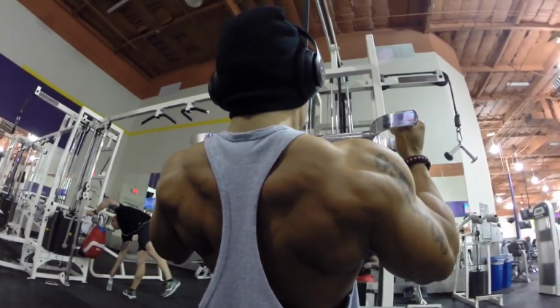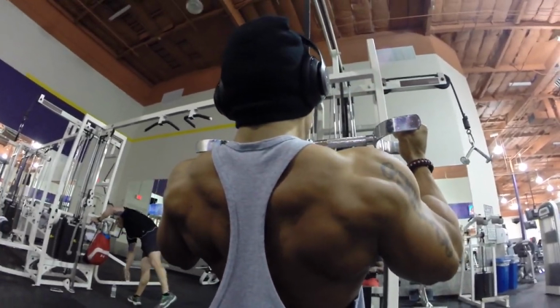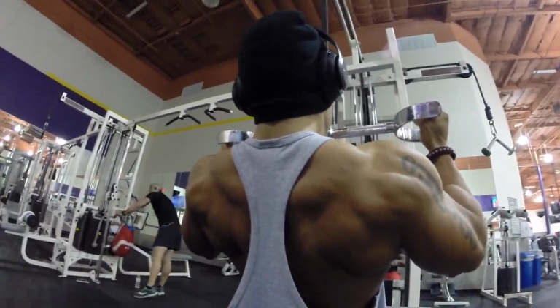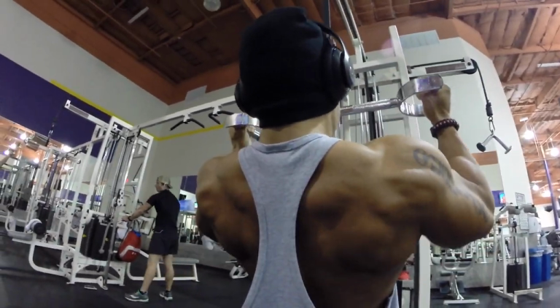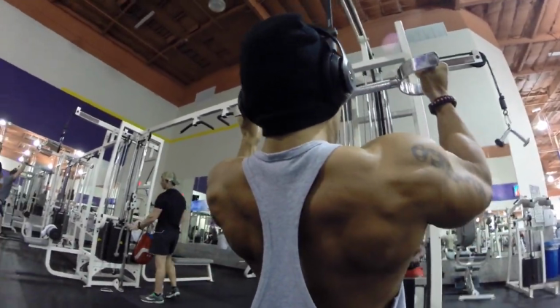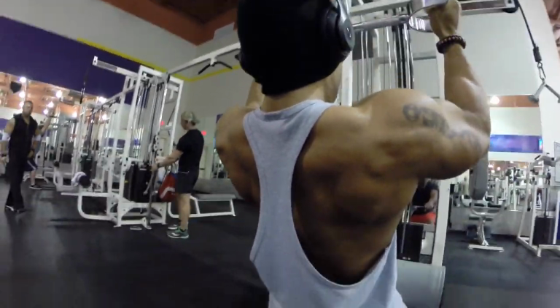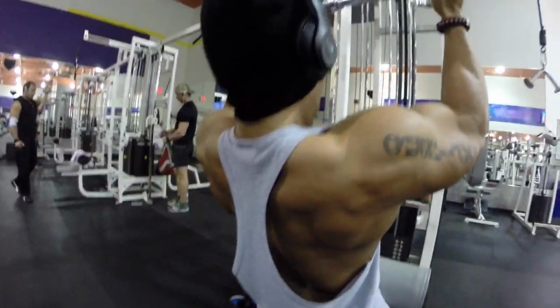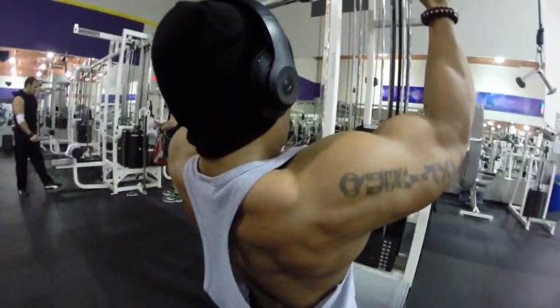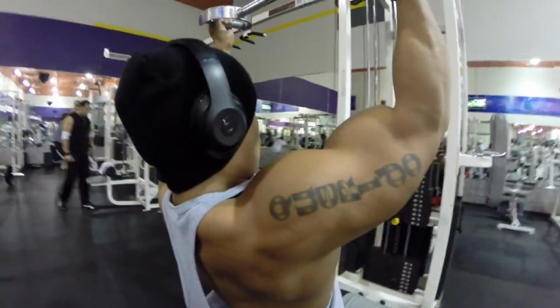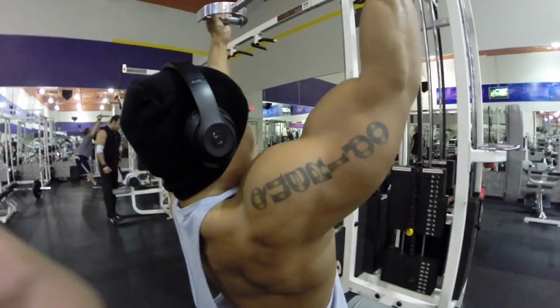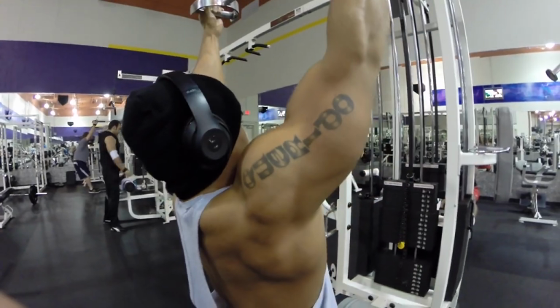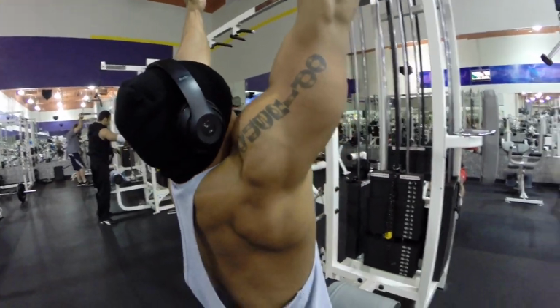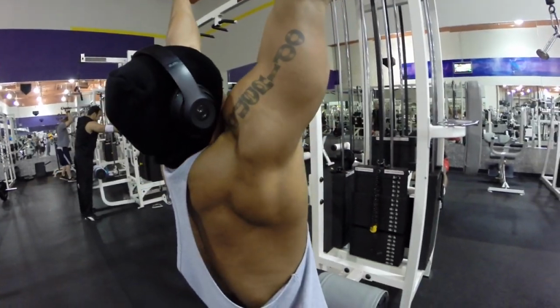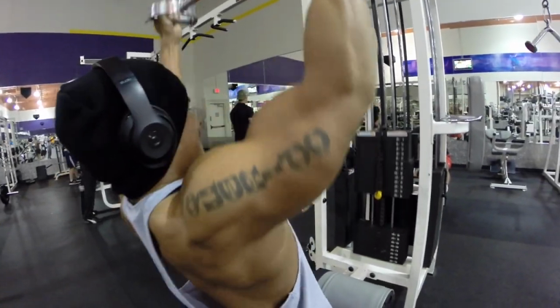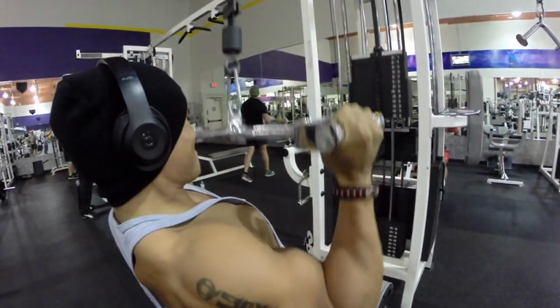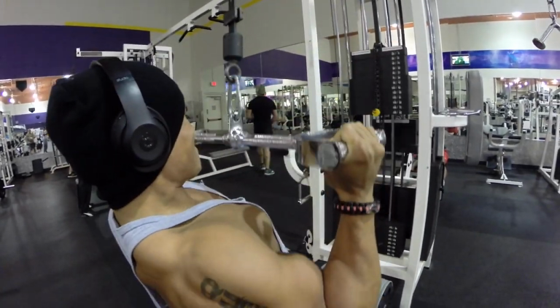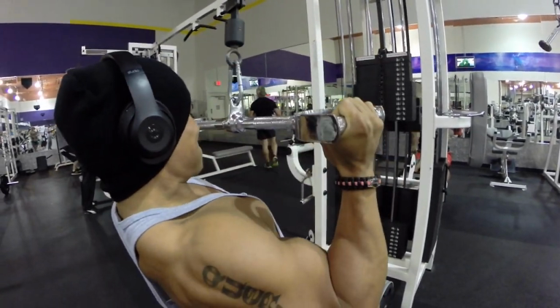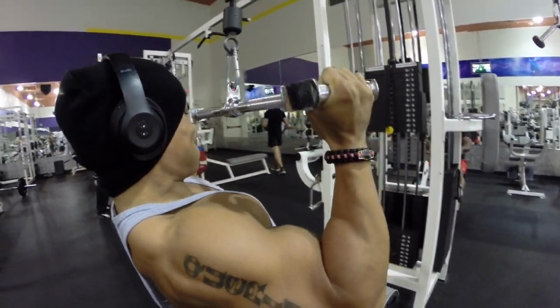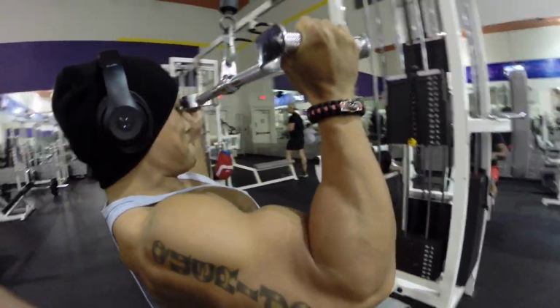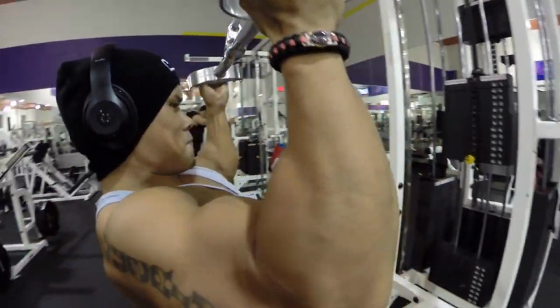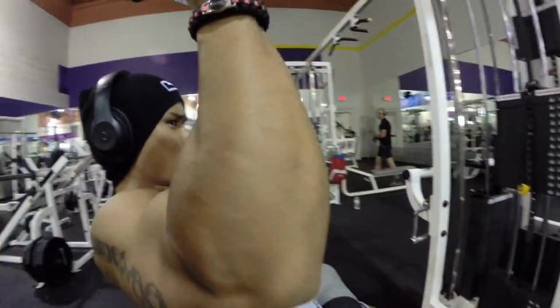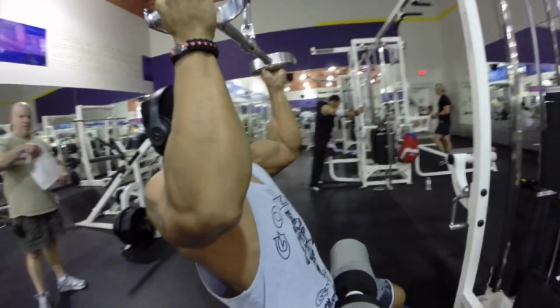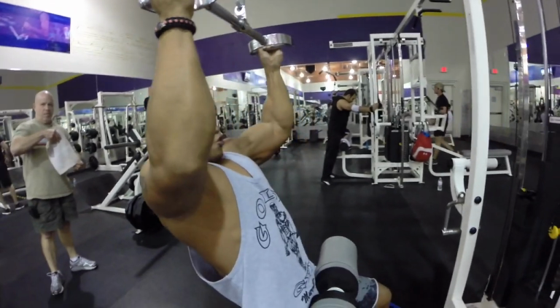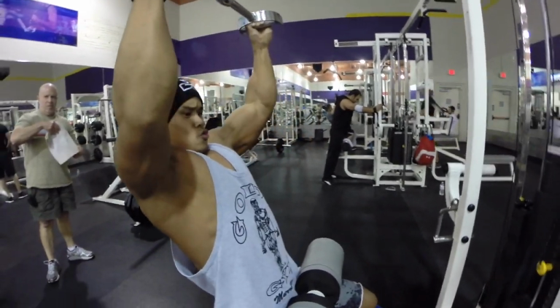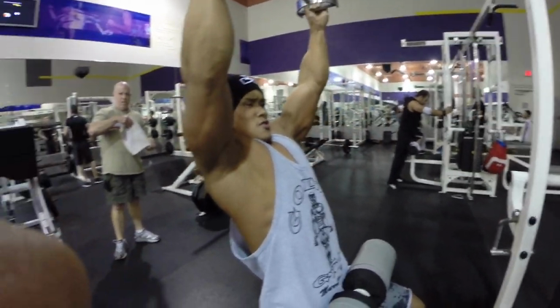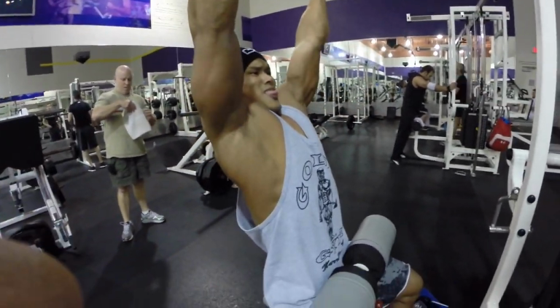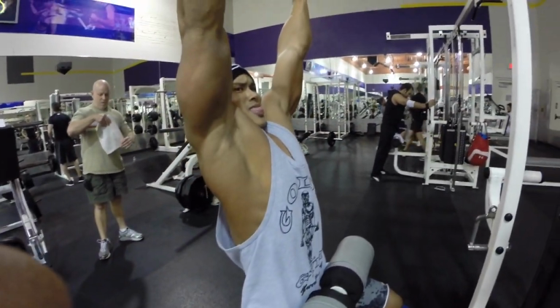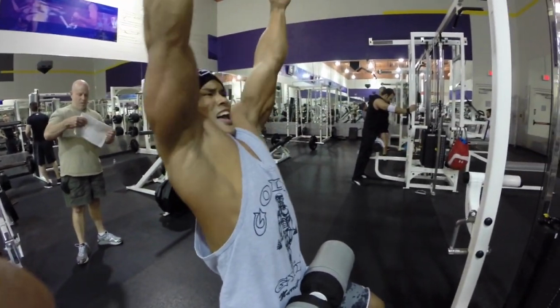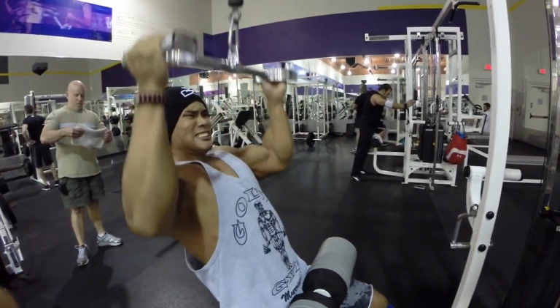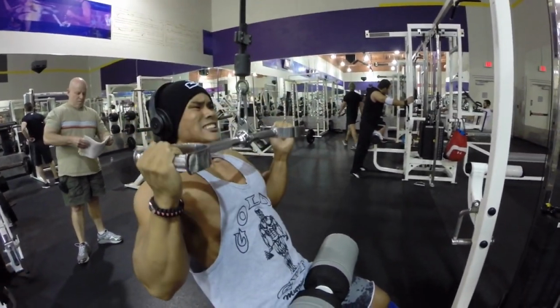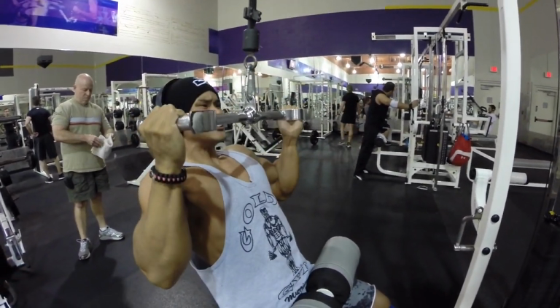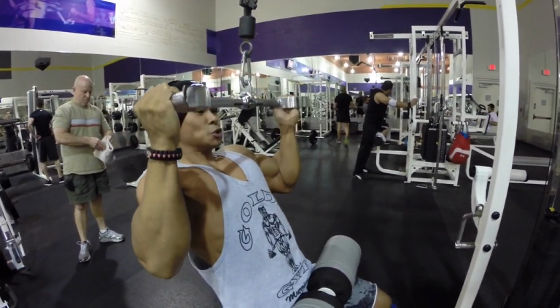As you can see, I'm really focusing on bringing the bar back up slowly, letting it go, focusing on the negative, keeping the lats engaged, bringing it down, and getting a nice intense squeeze.